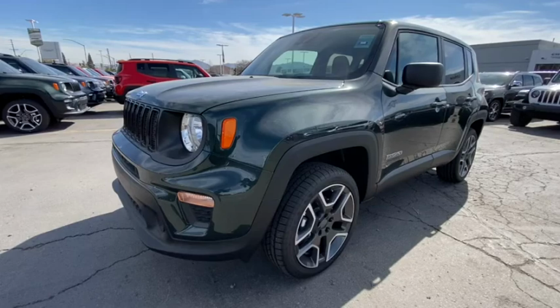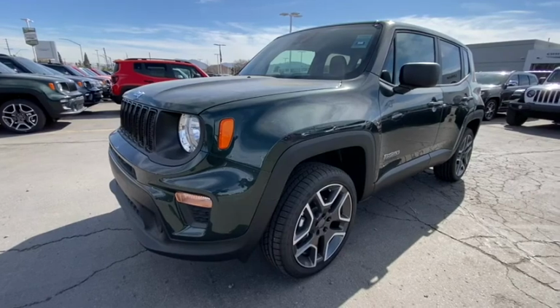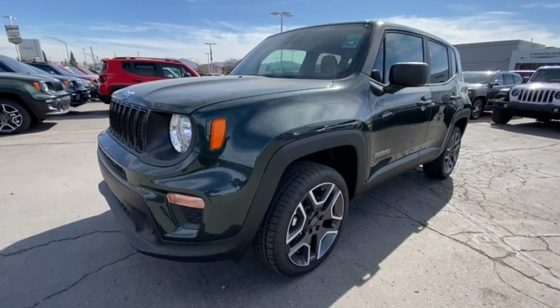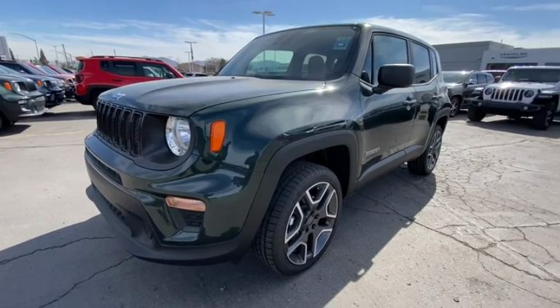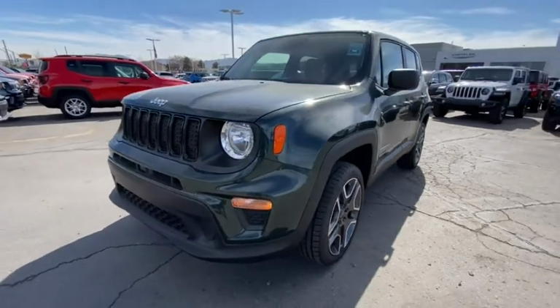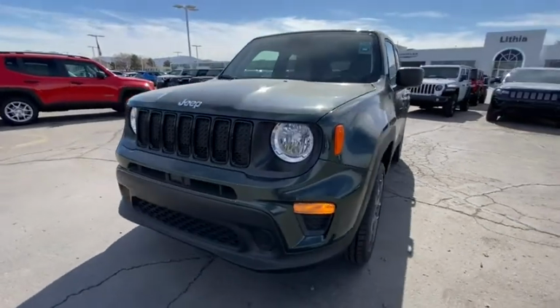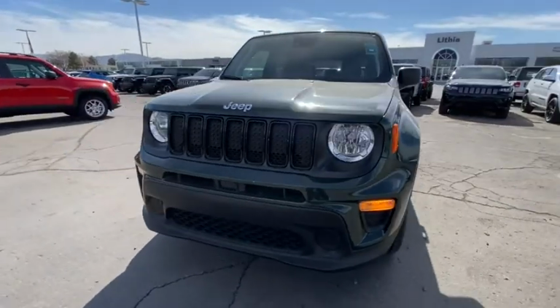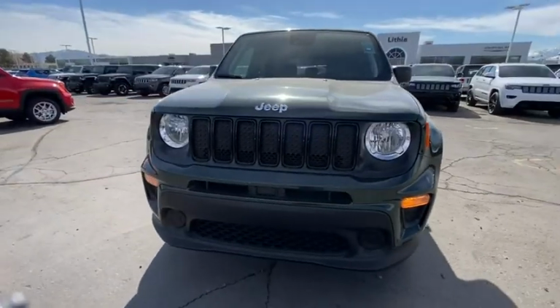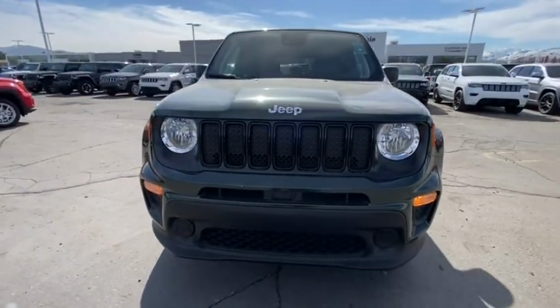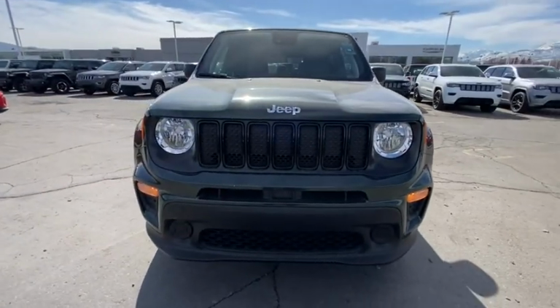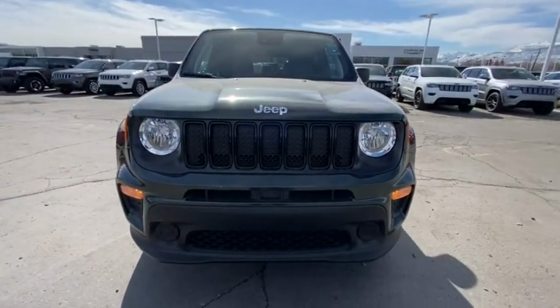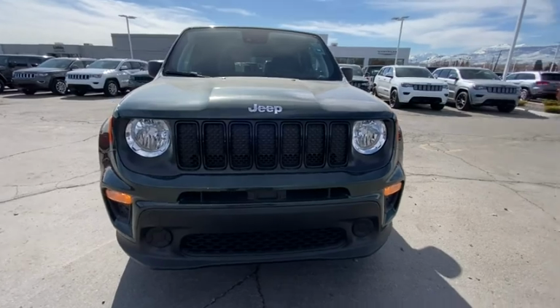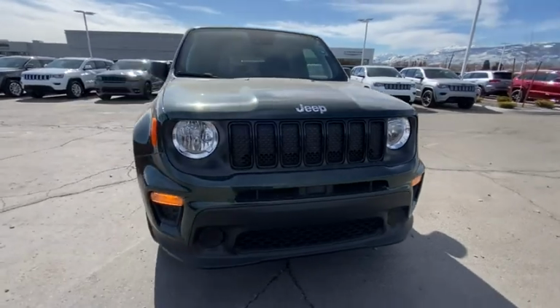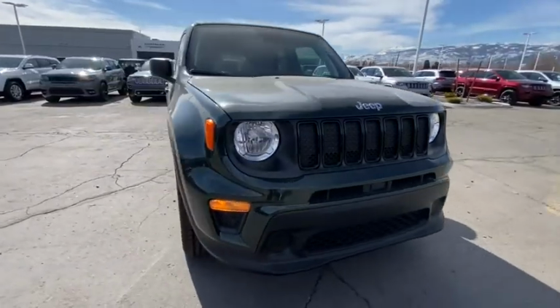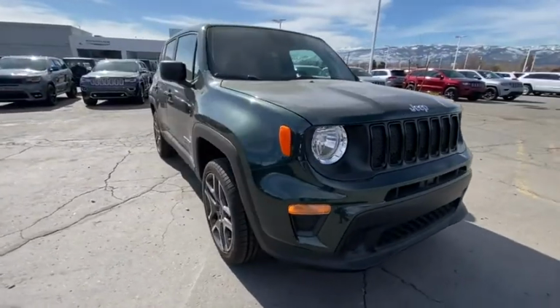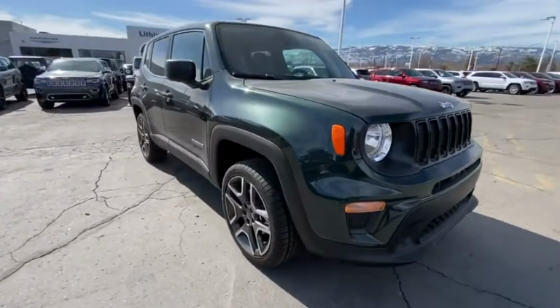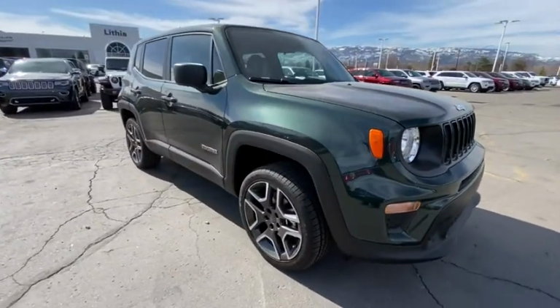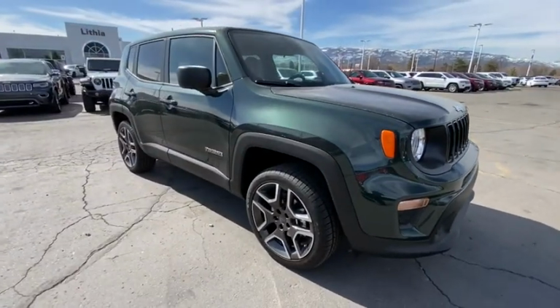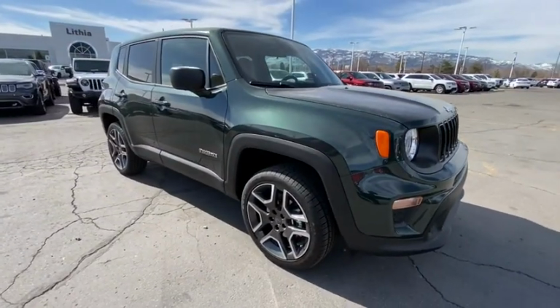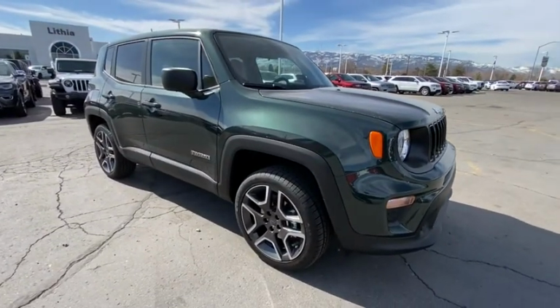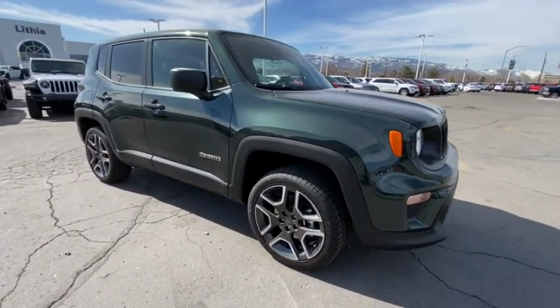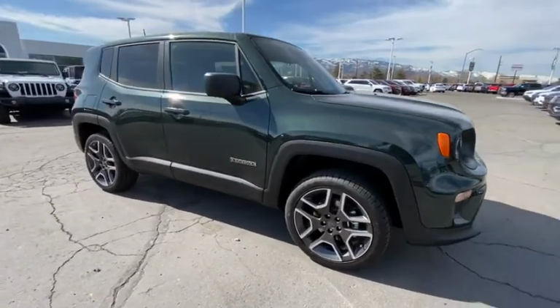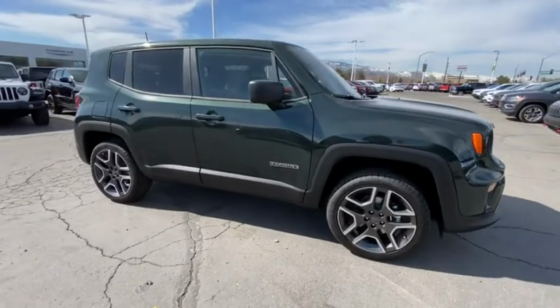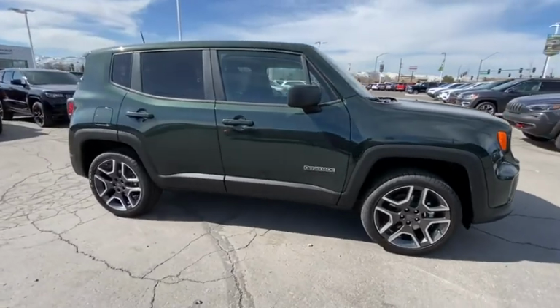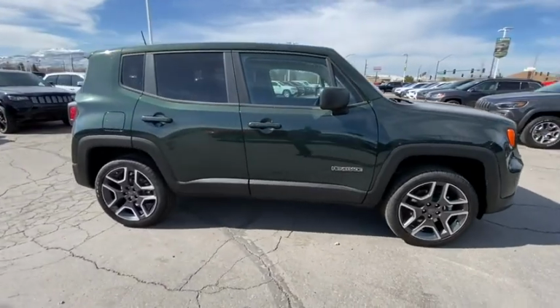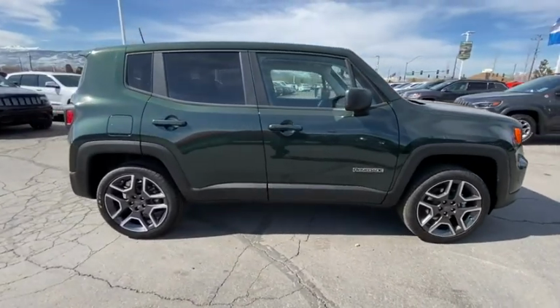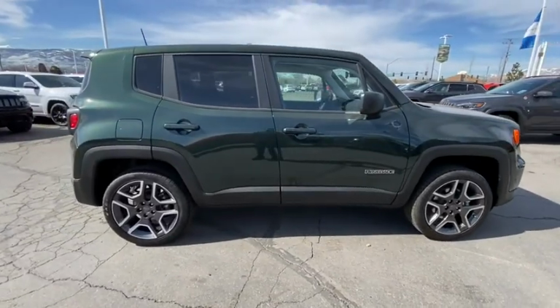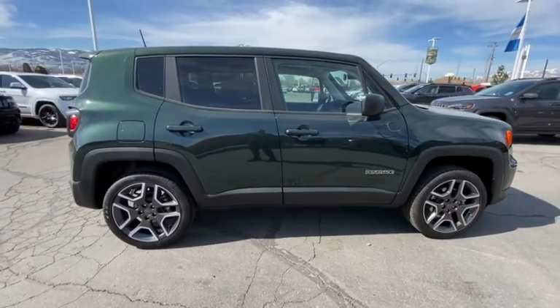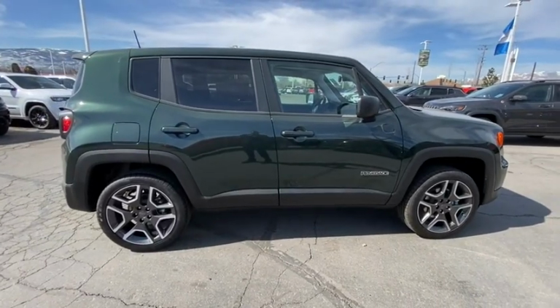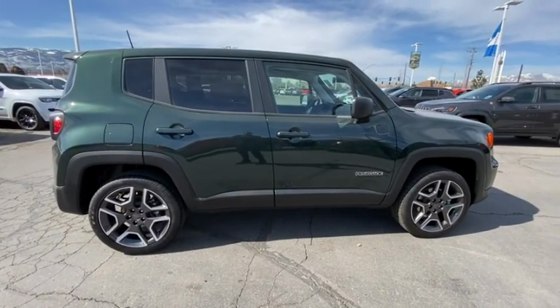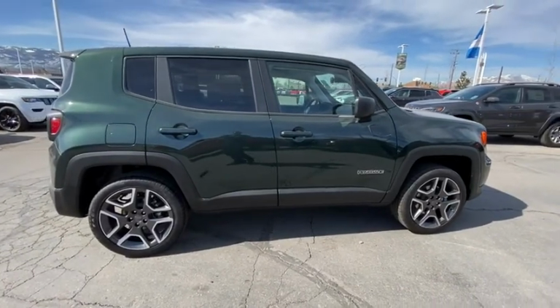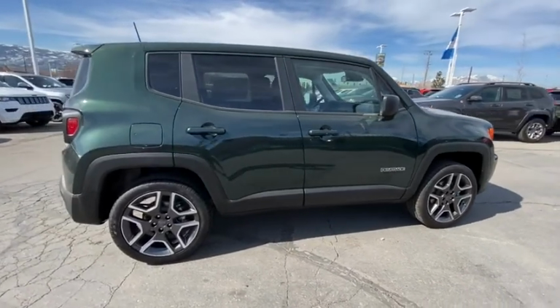Looking for the right vehicle? Check out the 2021 Jeep Renegade. The Jeep Renegade offers full-size capability built into a smaller SUV. It's an incredible combo of smart technology, cool colors, and innovative materials.